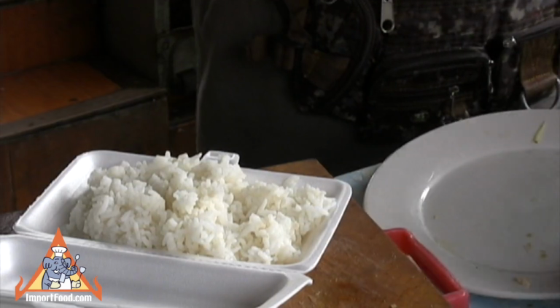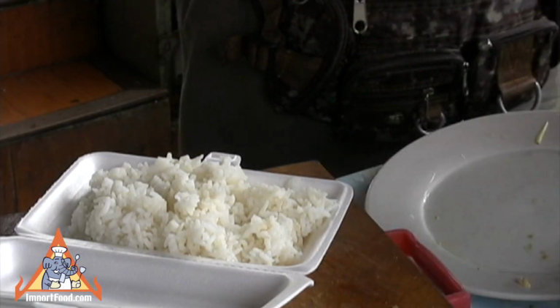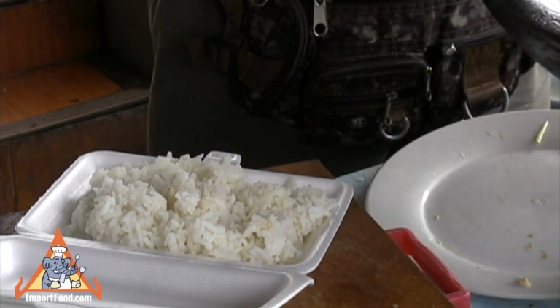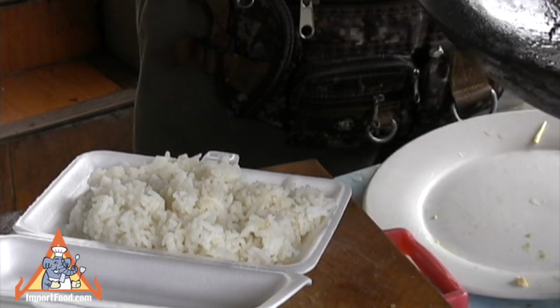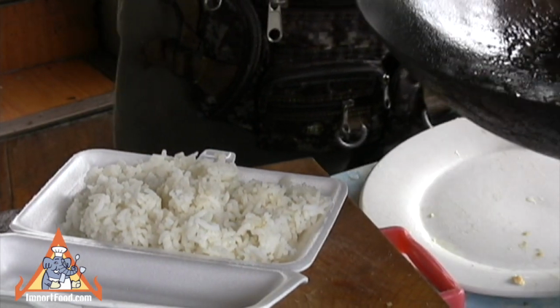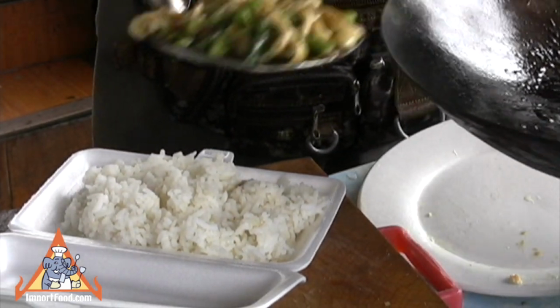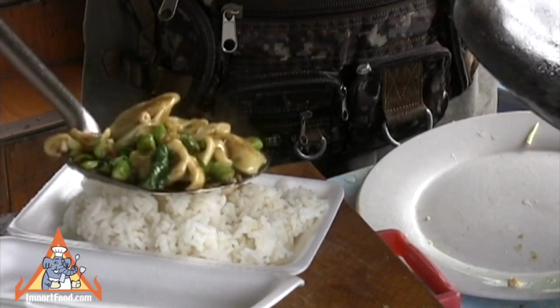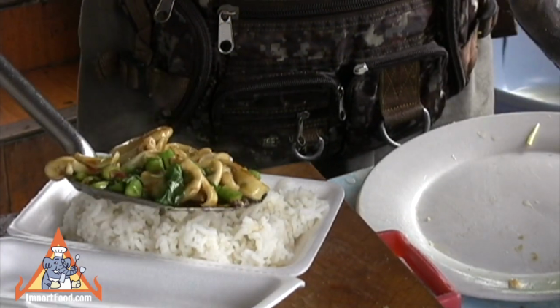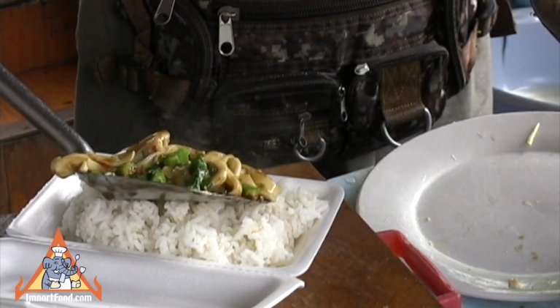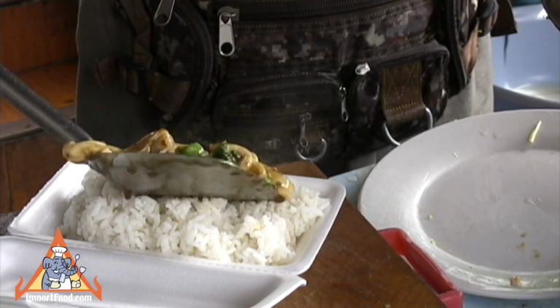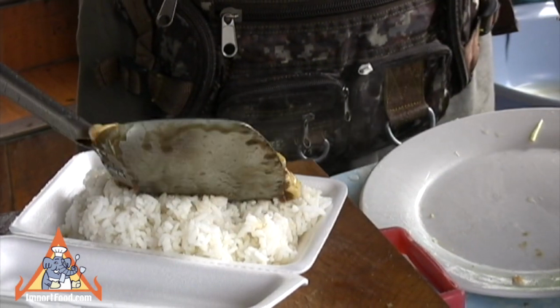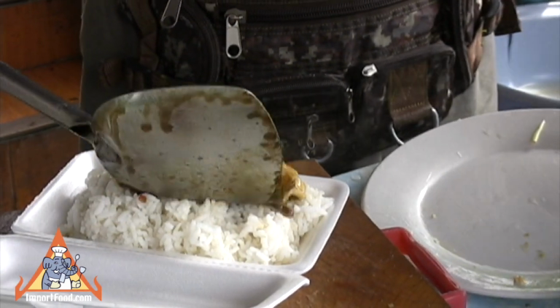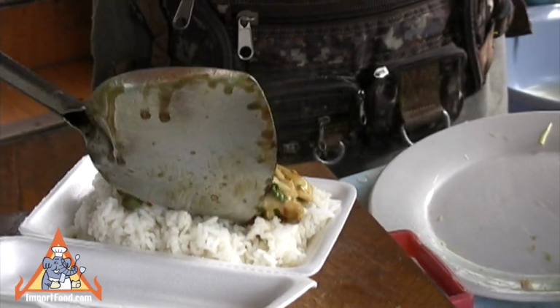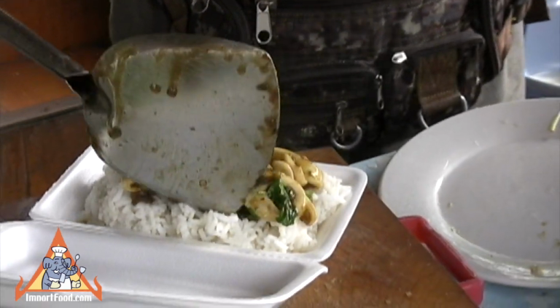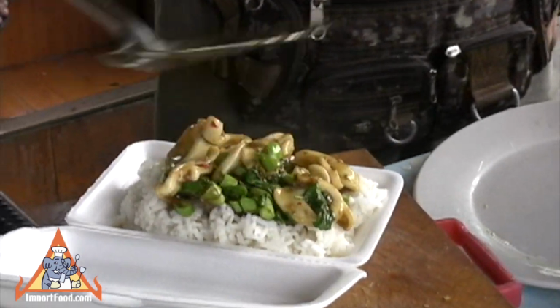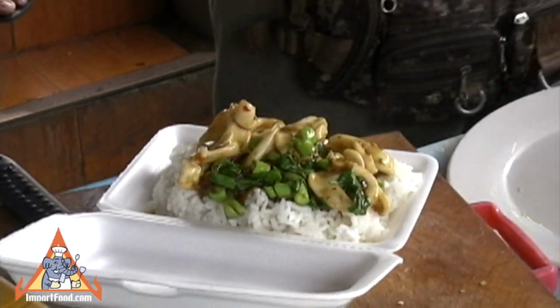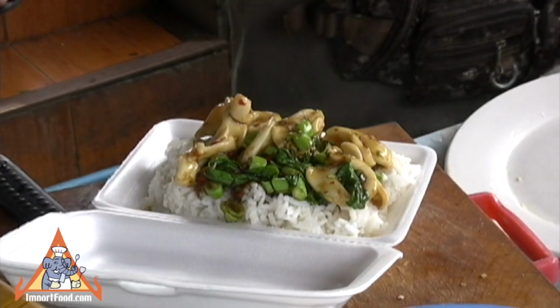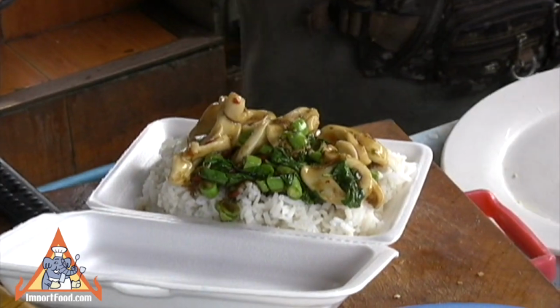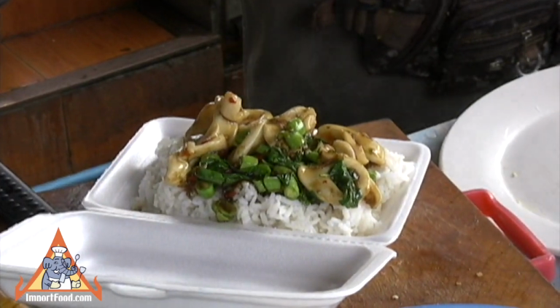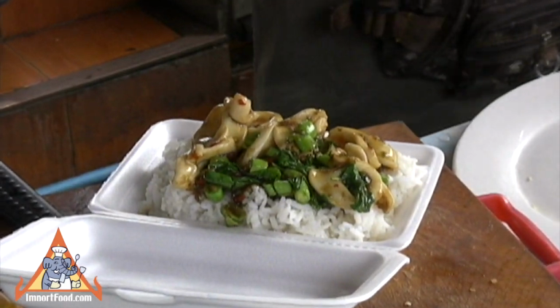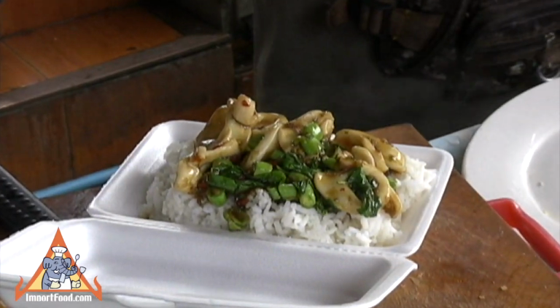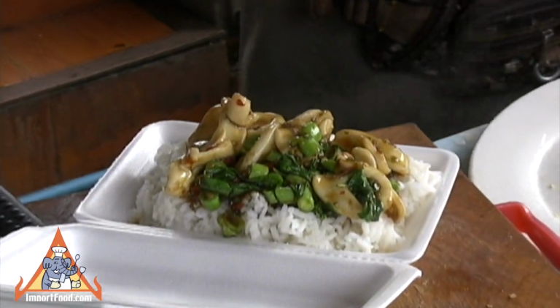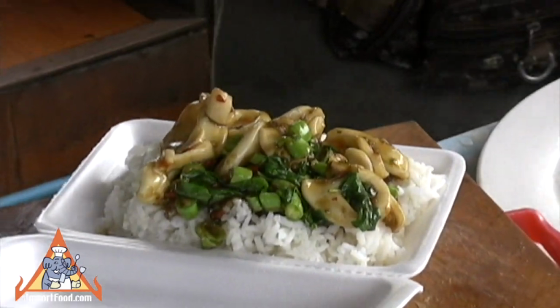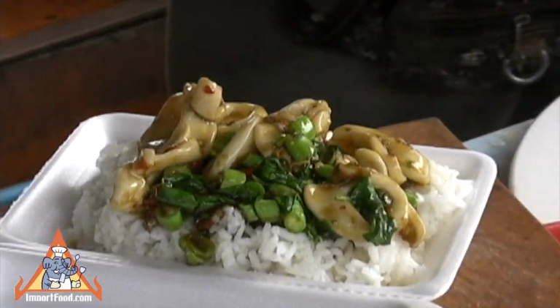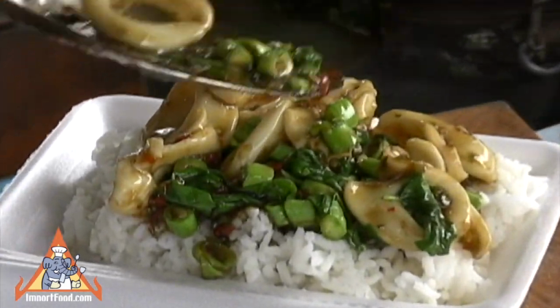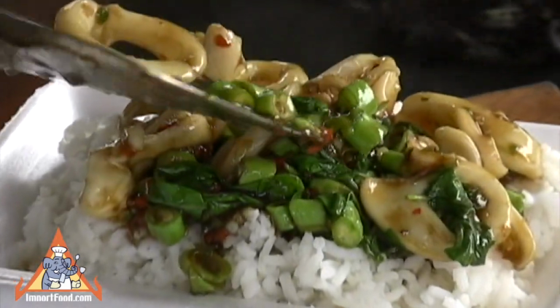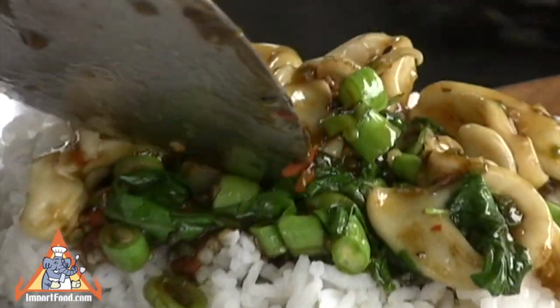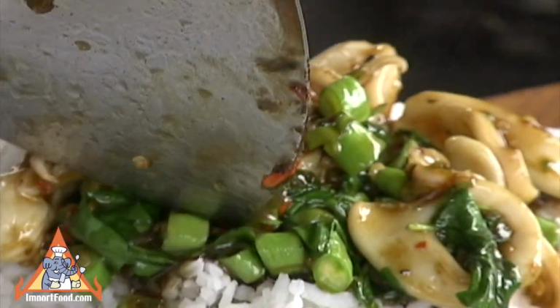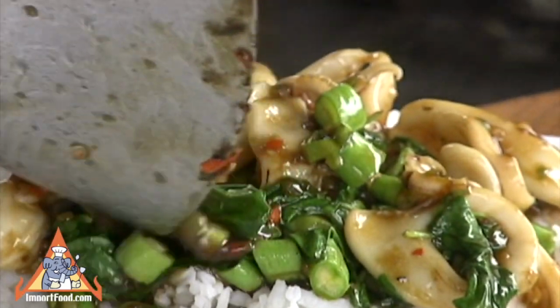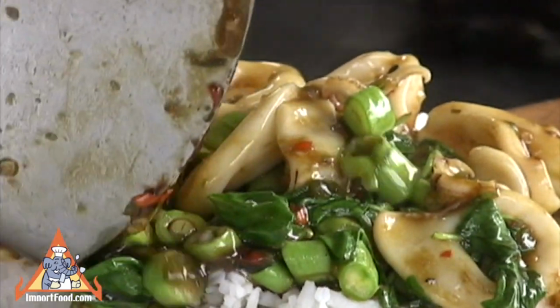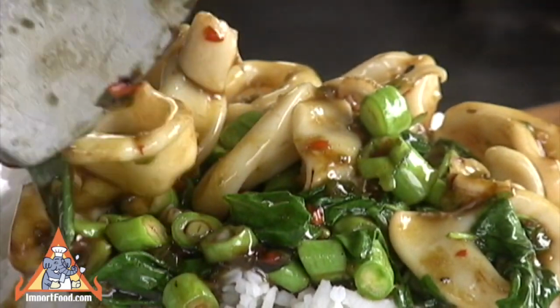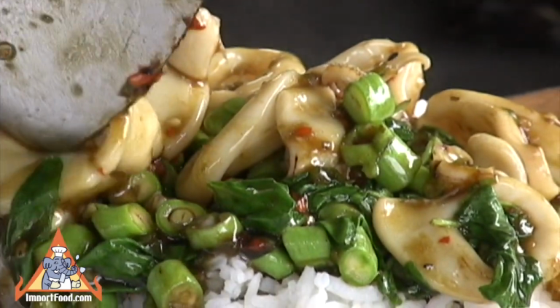We have an entire street vendor video series at importfood.com, as well as hundreds of authentic recipes, cookware, and grocery items. Thanks a lot for watching.